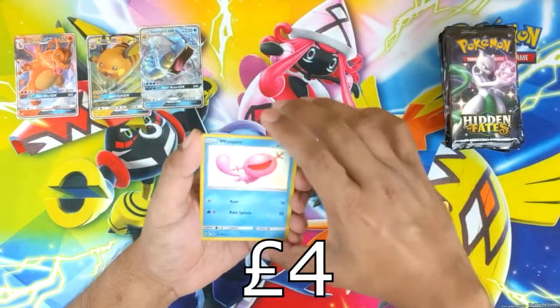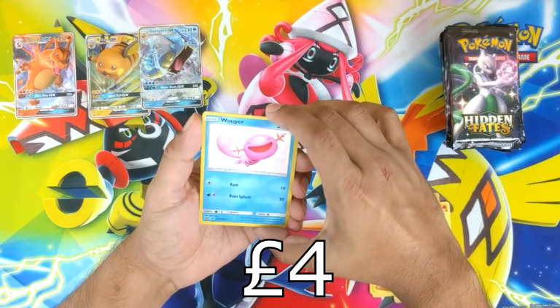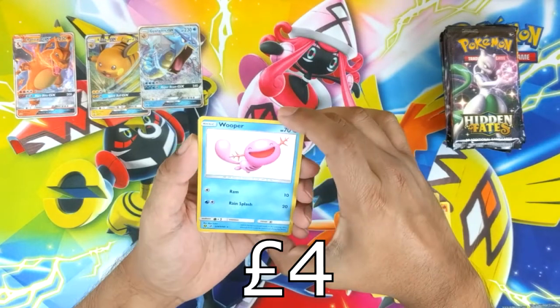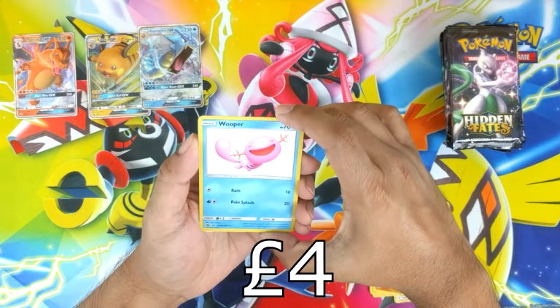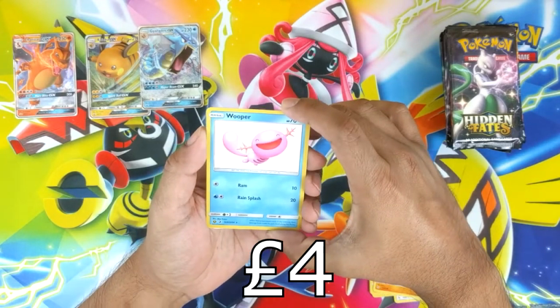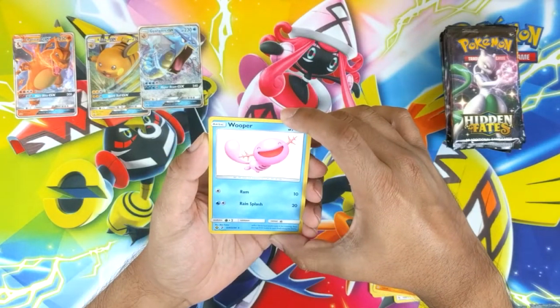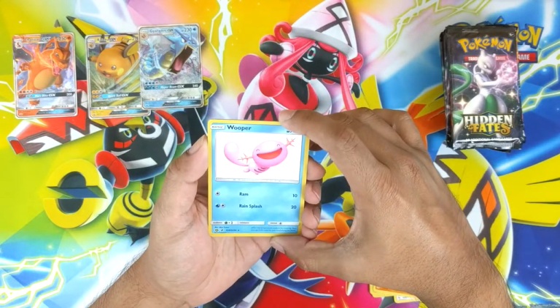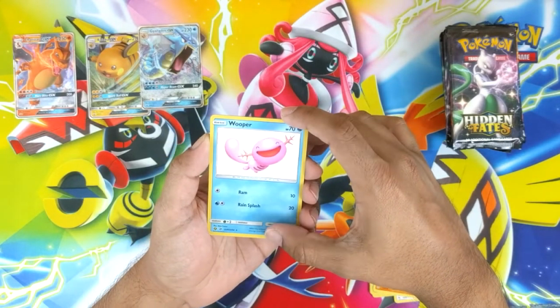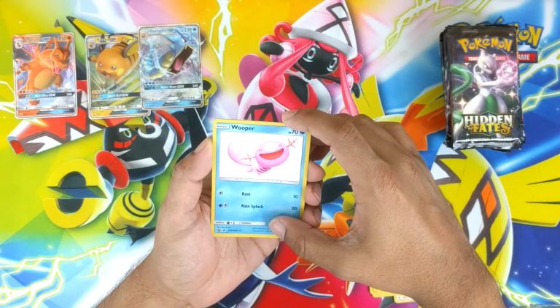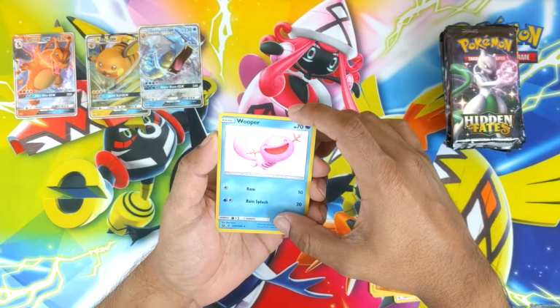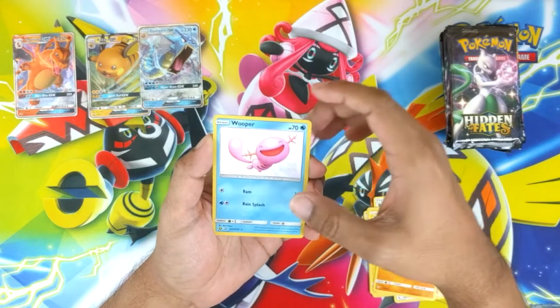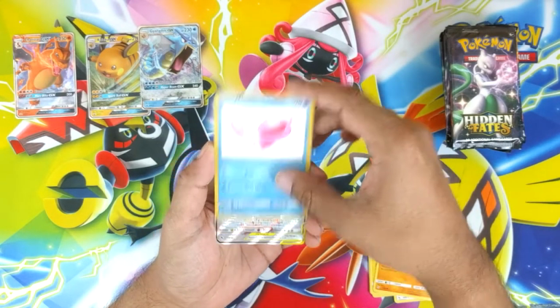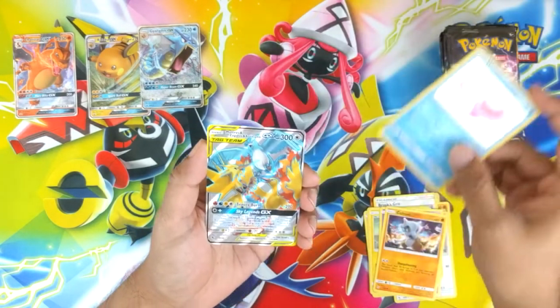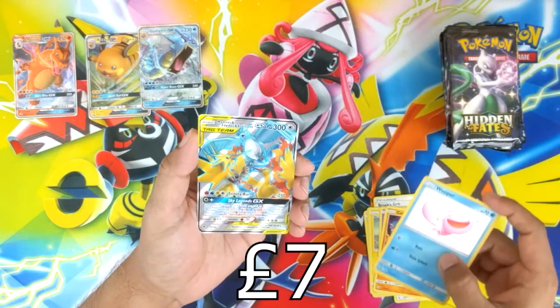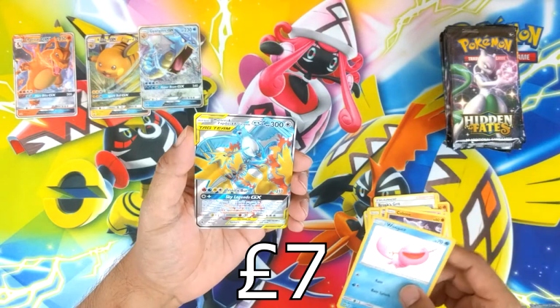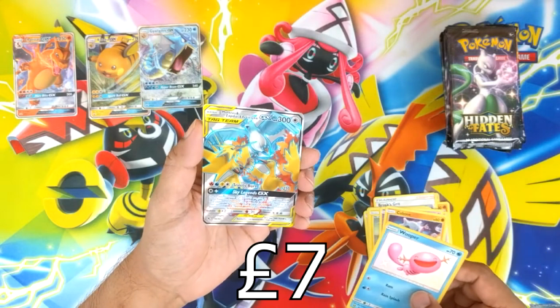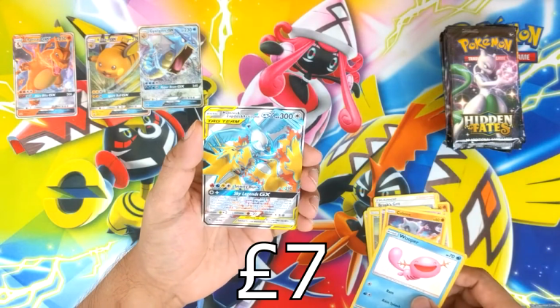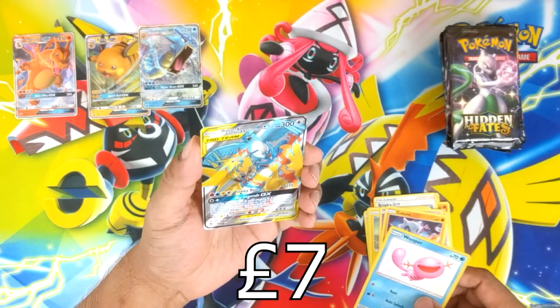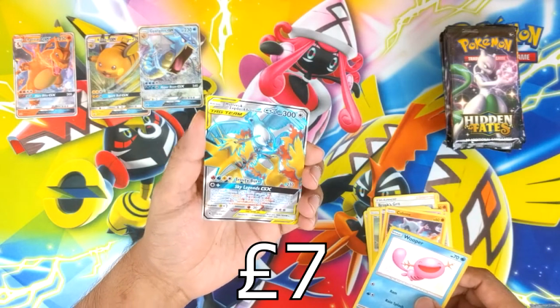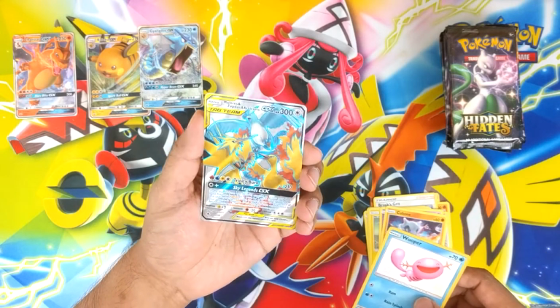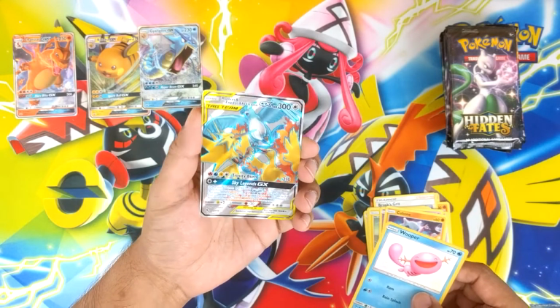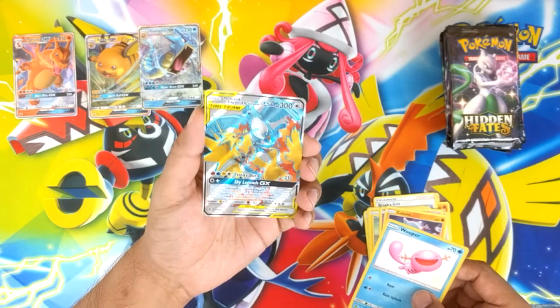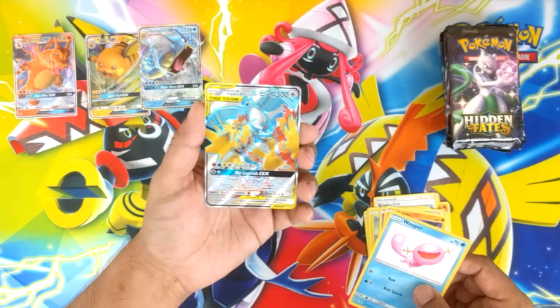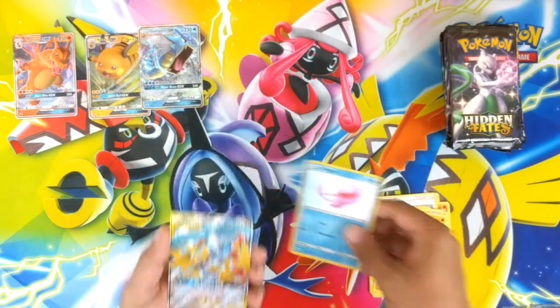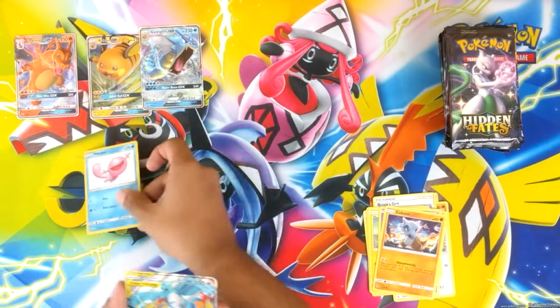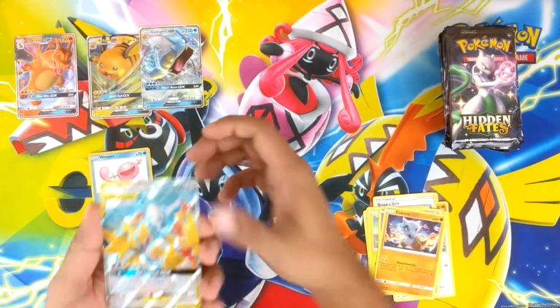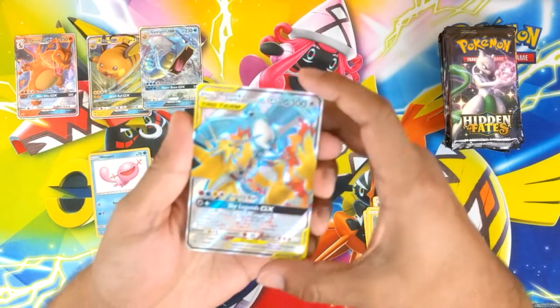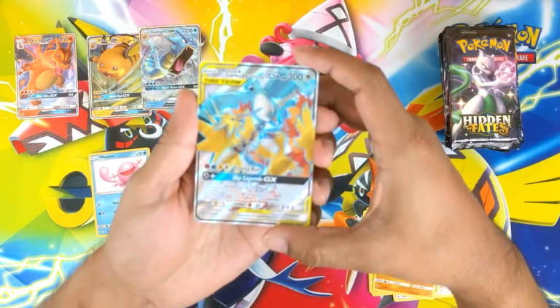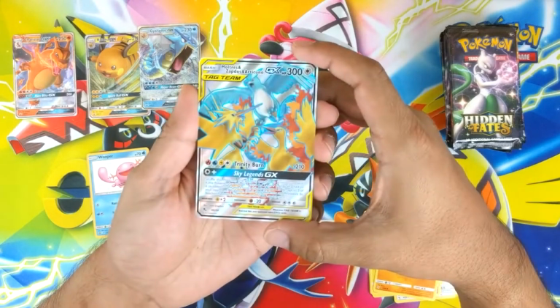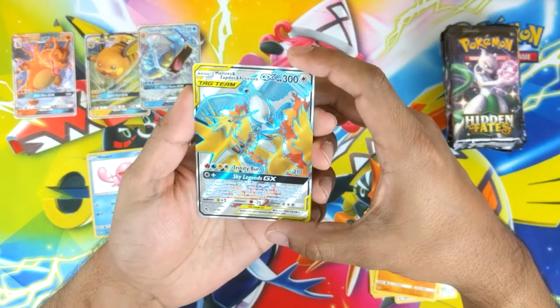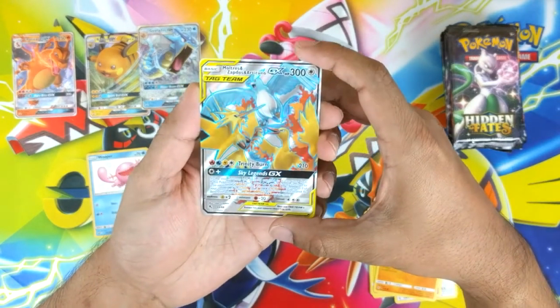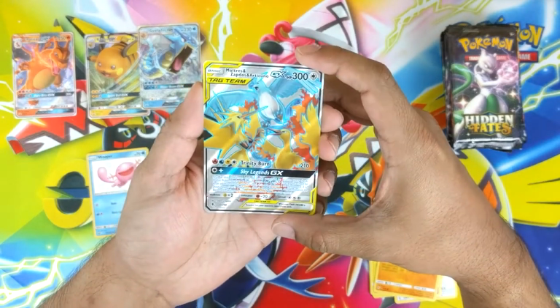Oh! That's a new one — Shiny Wooper. And the Moltres, Zapdos, and Articuno. Fuller. Some pretty sweet first pack magic.